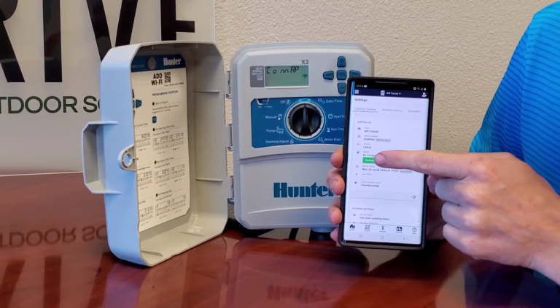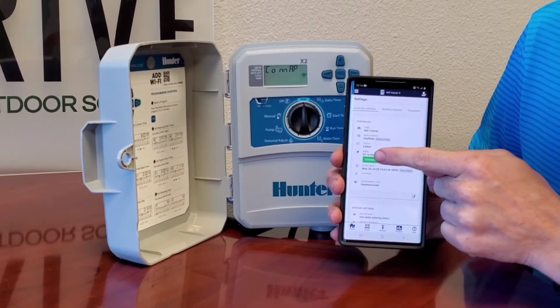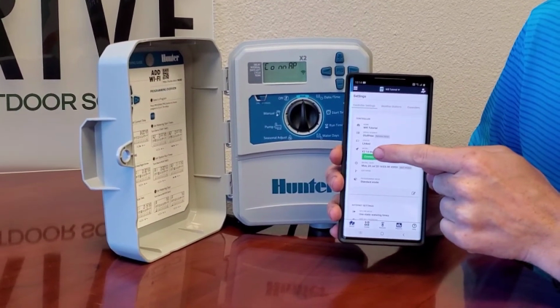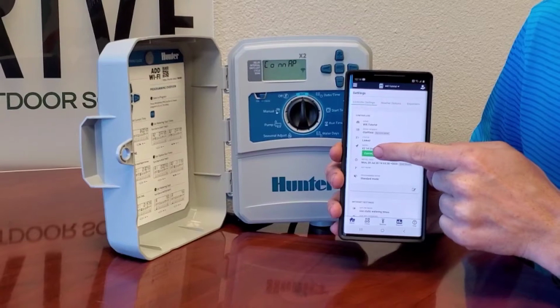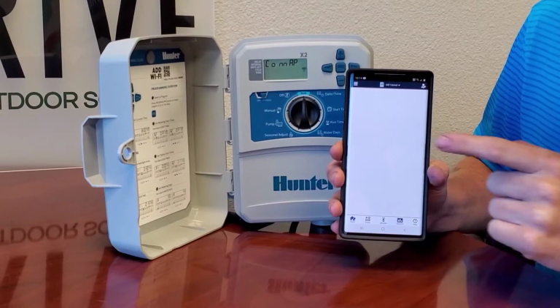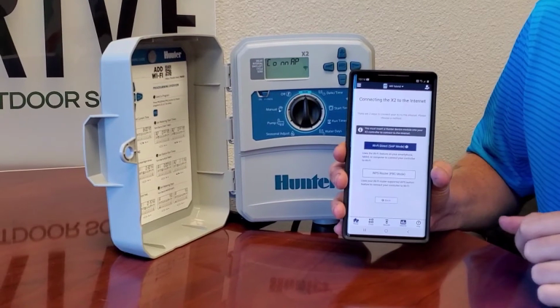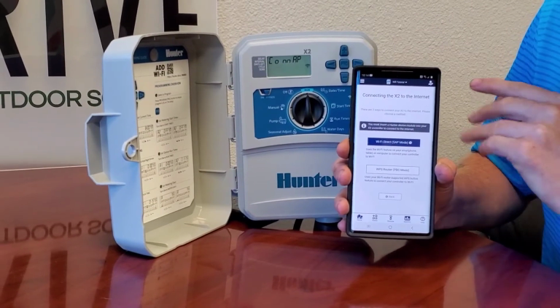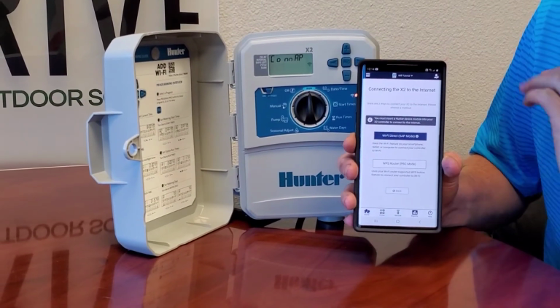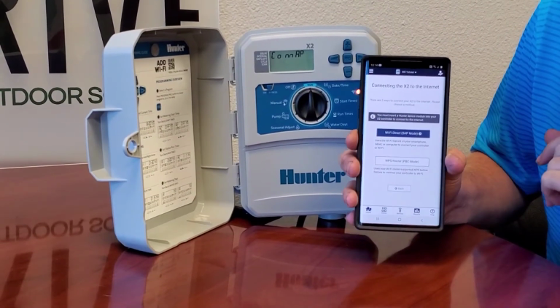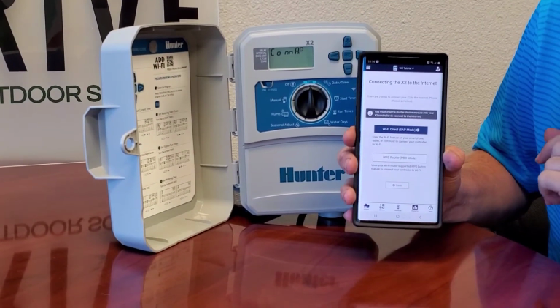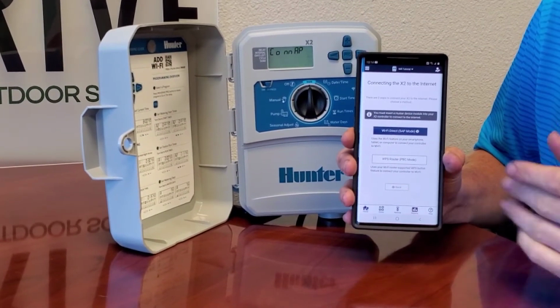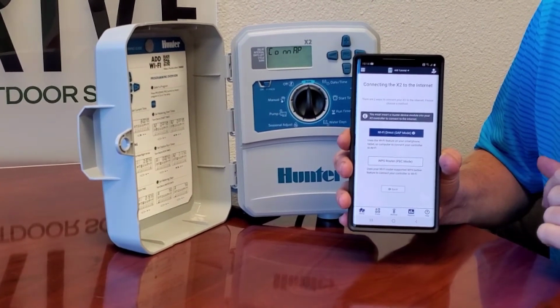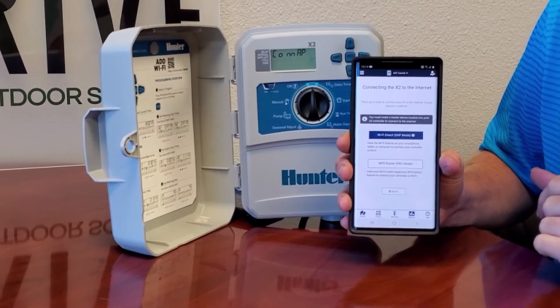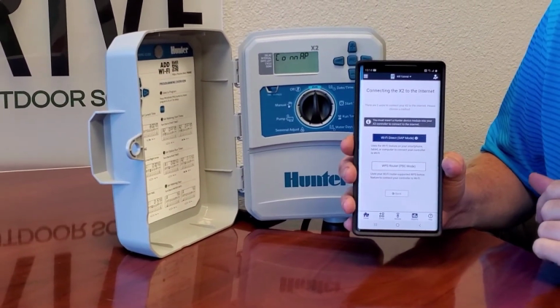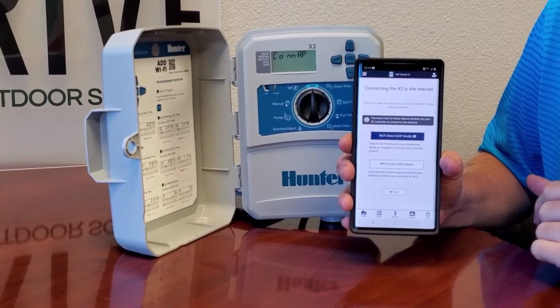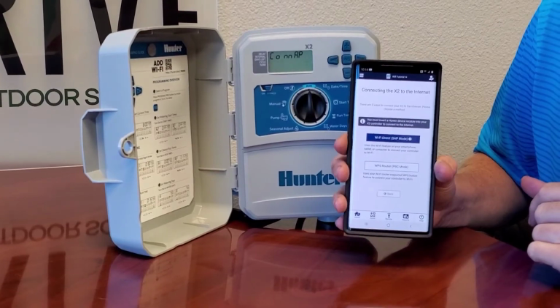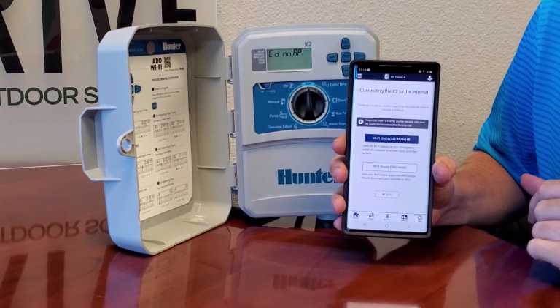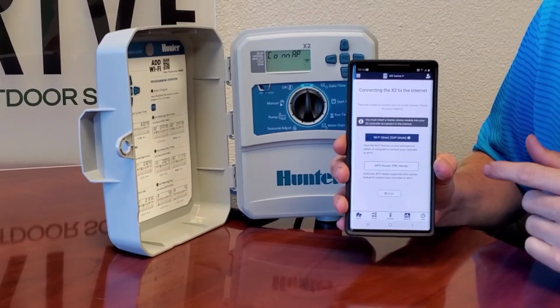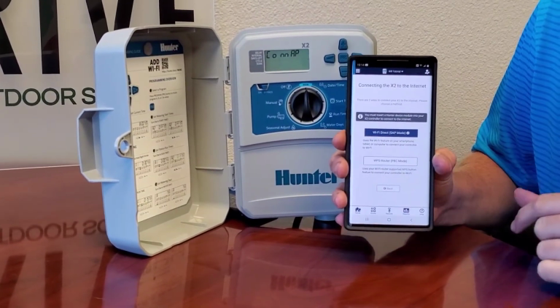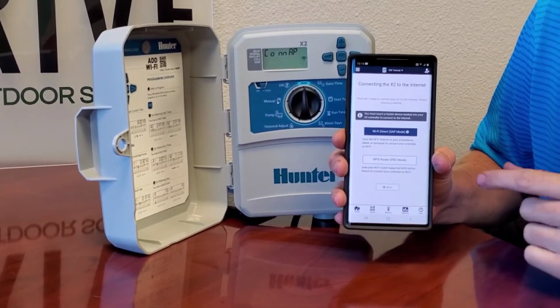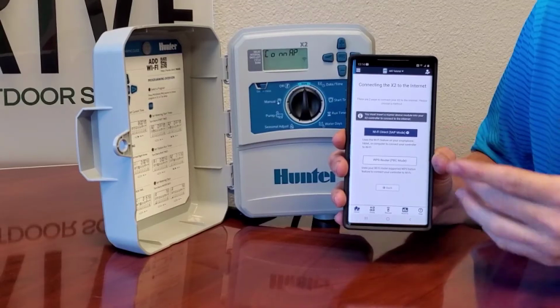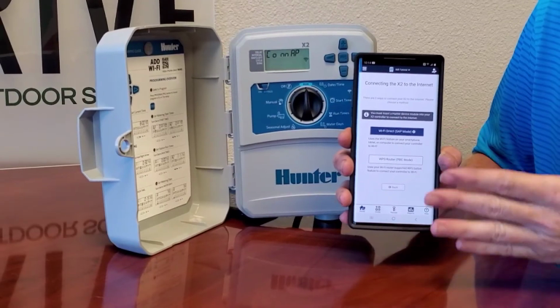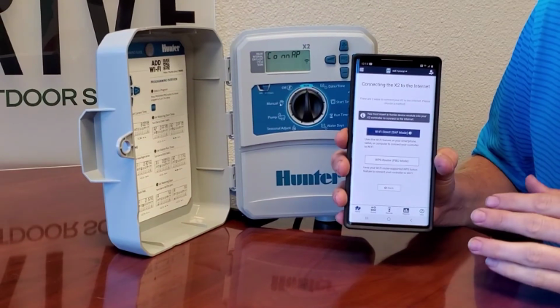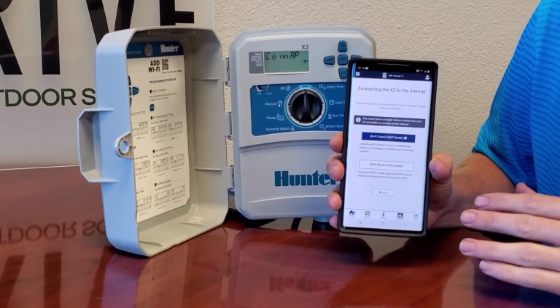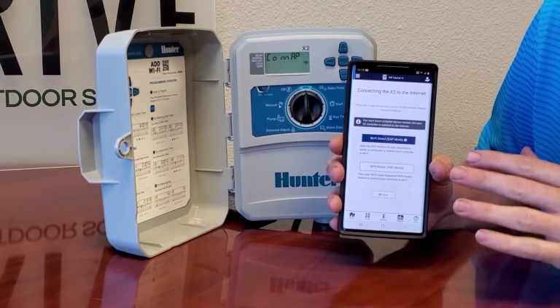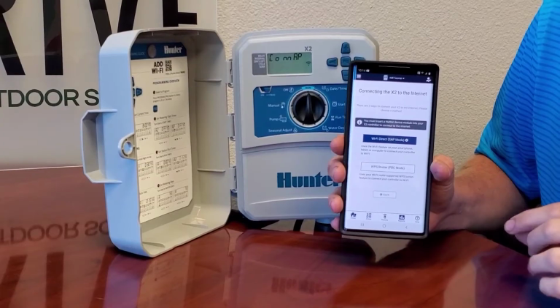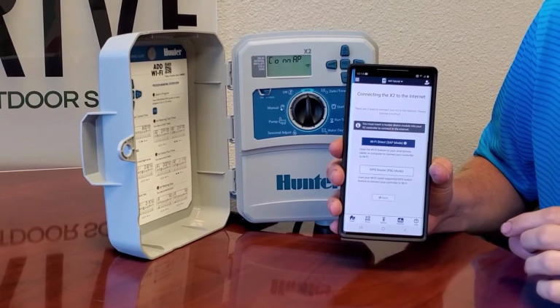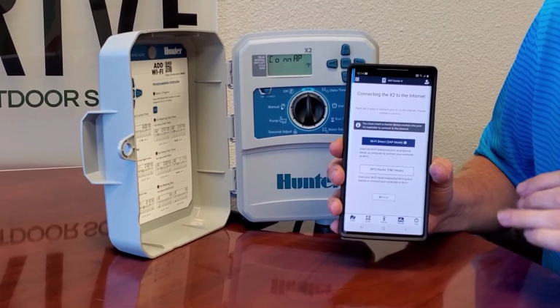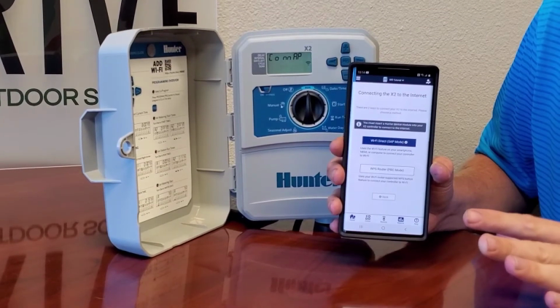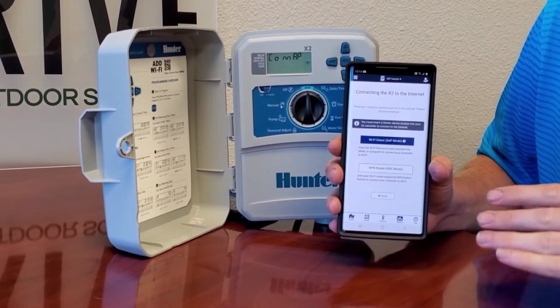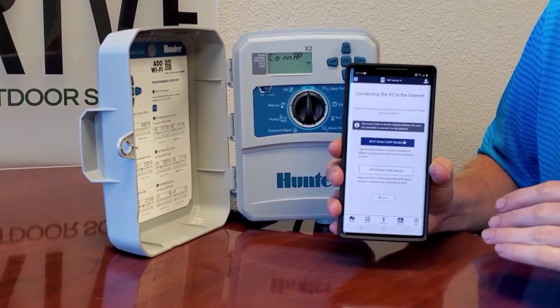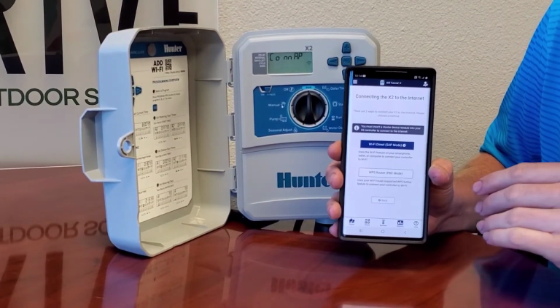As far as the serial number and everything goes, we should already have that set up and taken care of for you, so it's just going to be as simple as going into the Wi-Fi connection and getting this part set up since you know the password to your router.